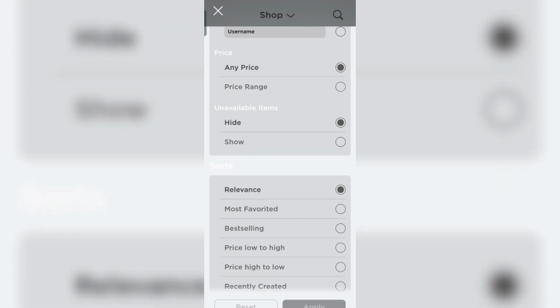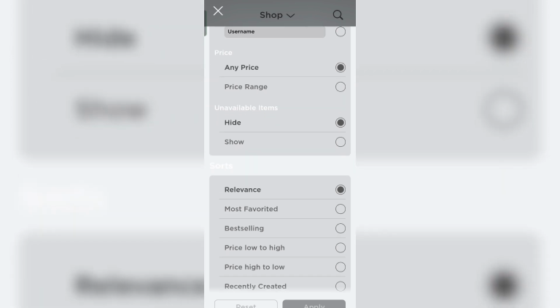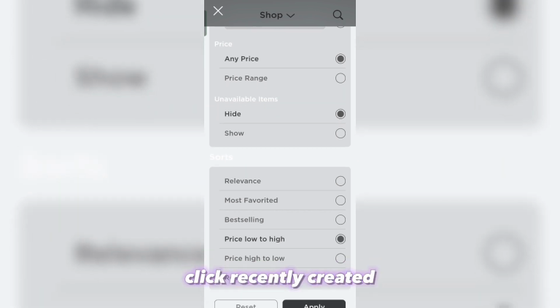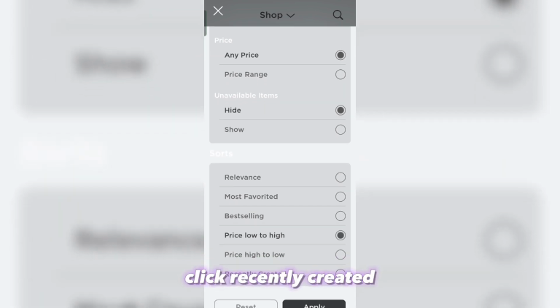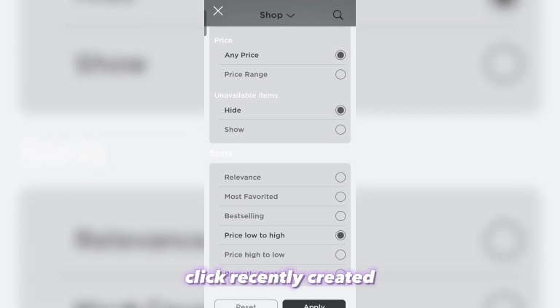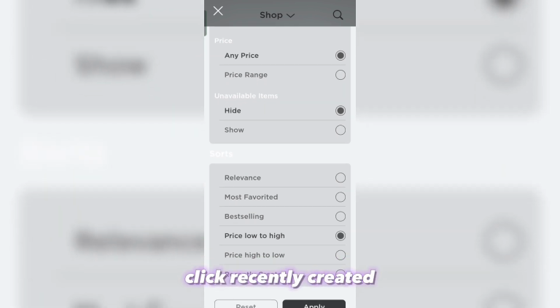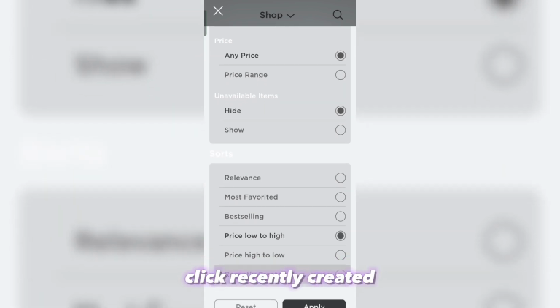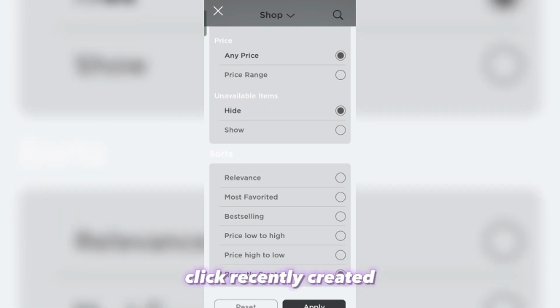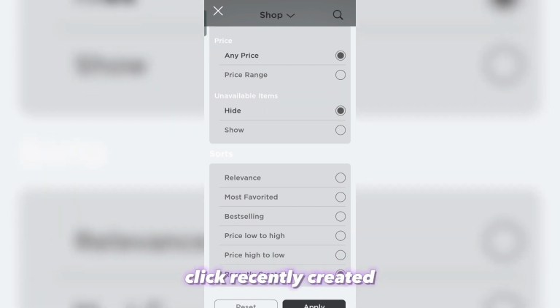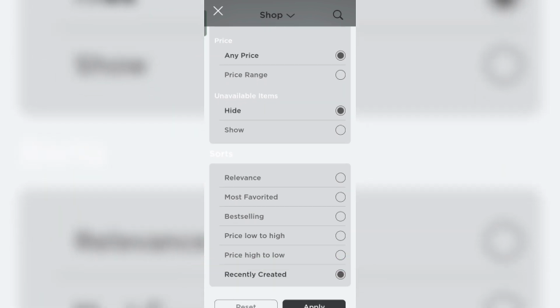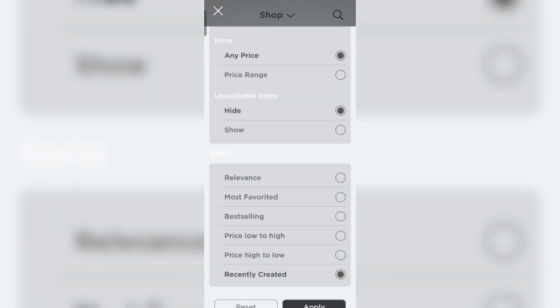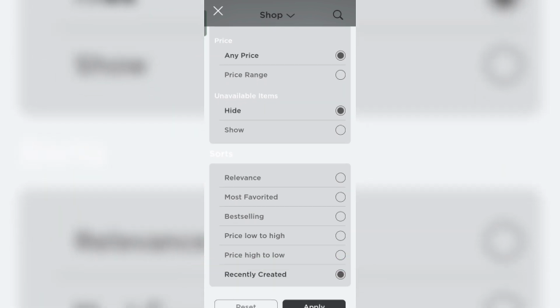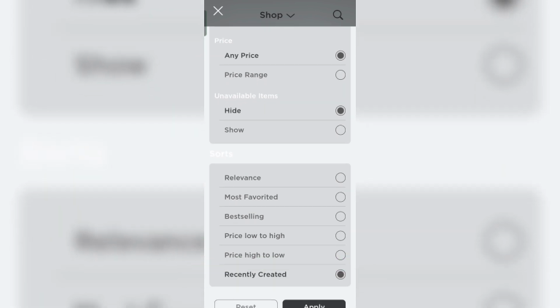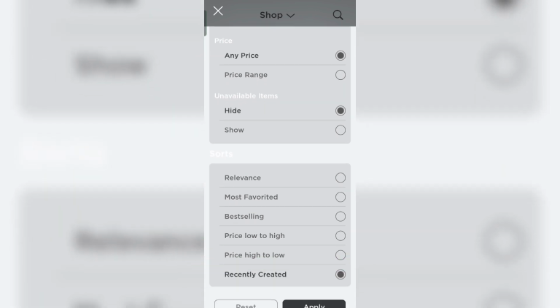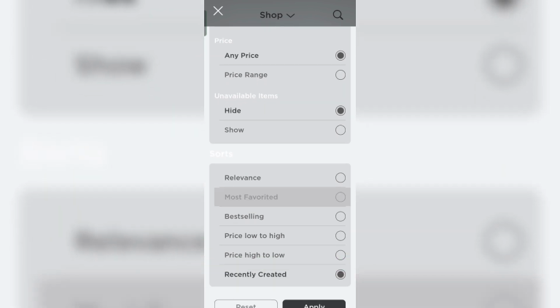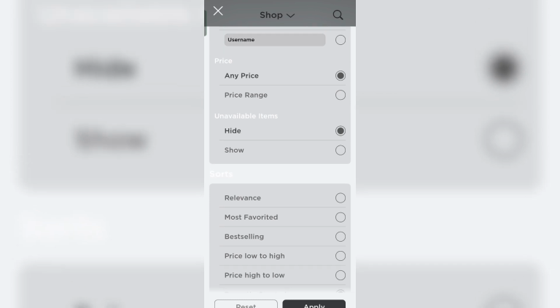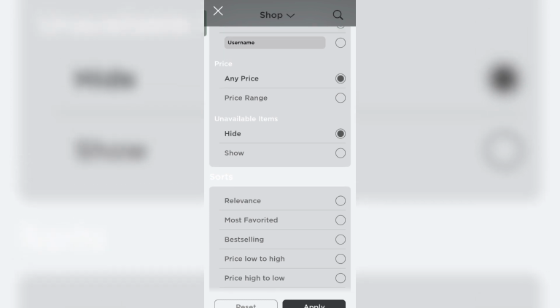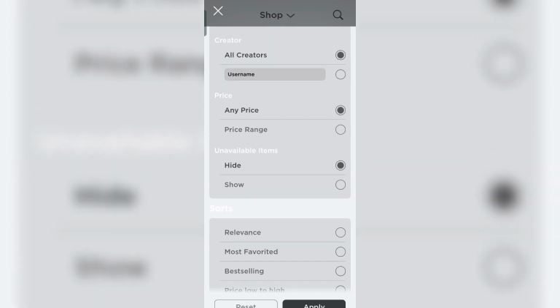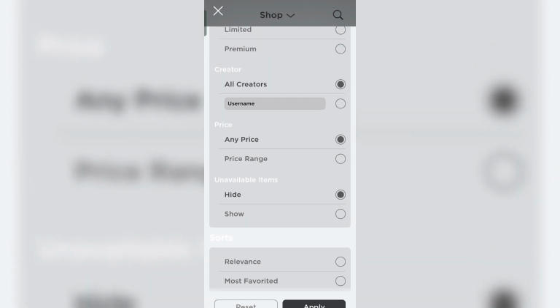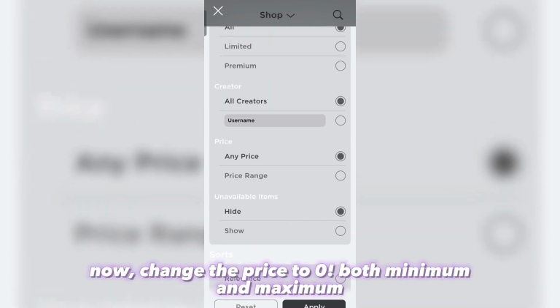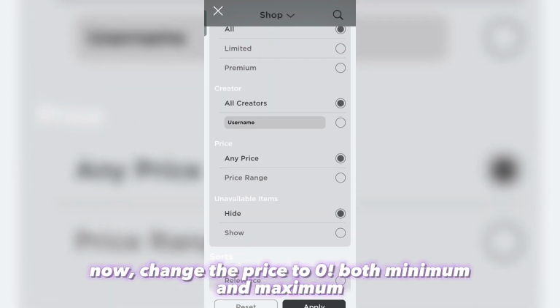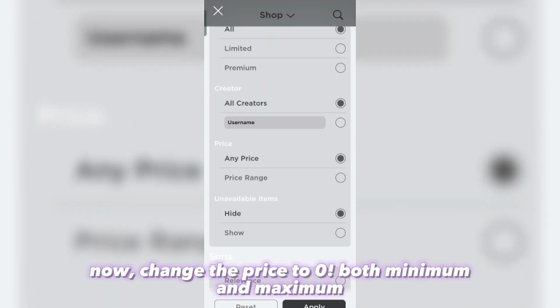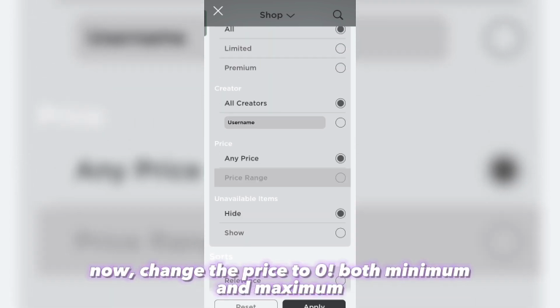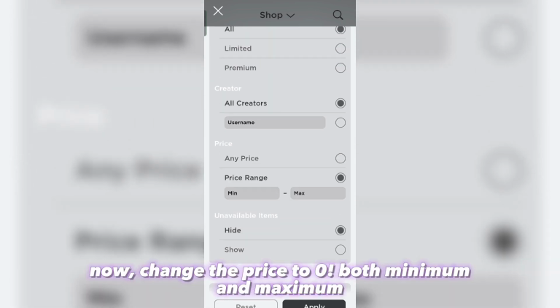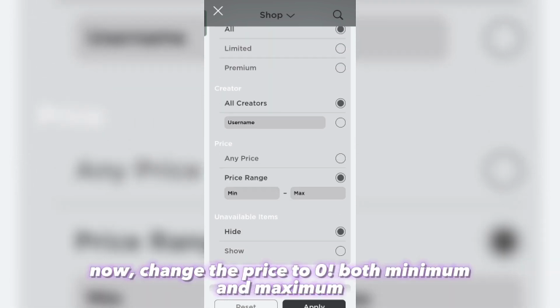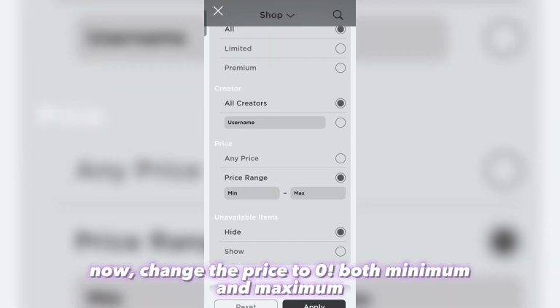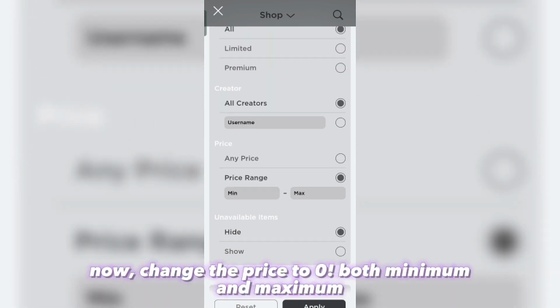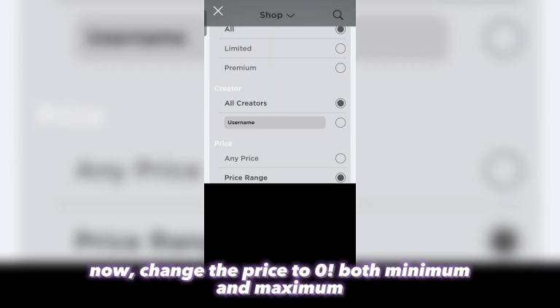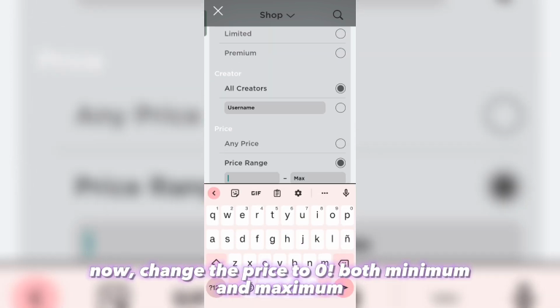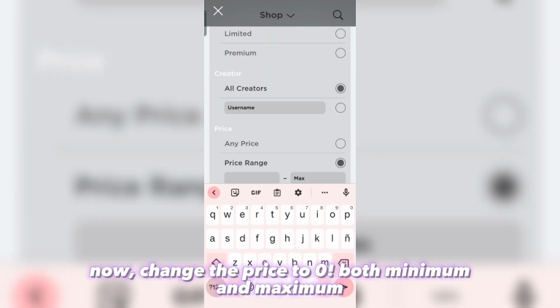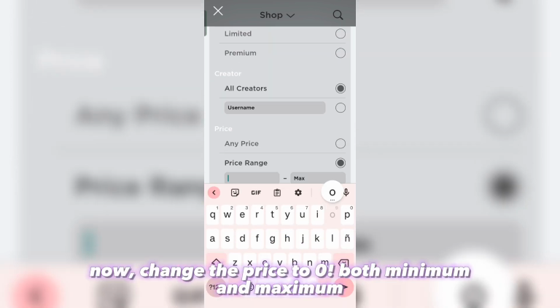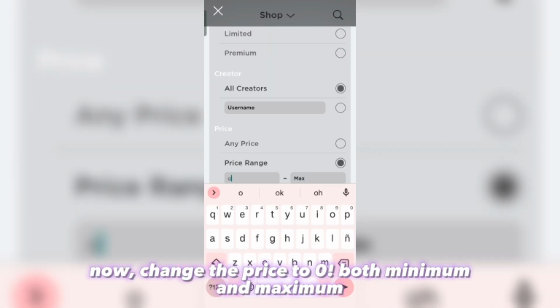Click recently created. Now change the price to zero — both minimum and maximum.